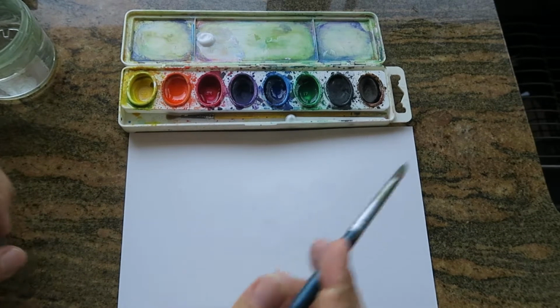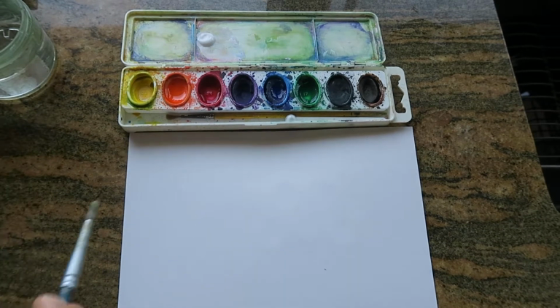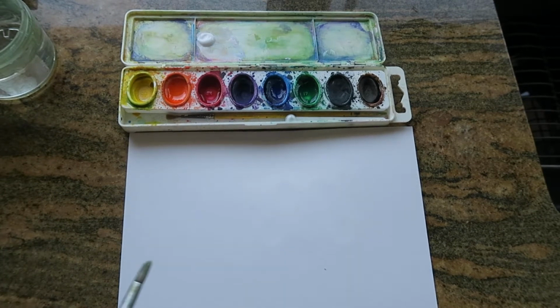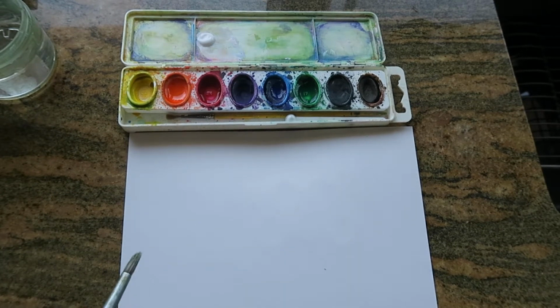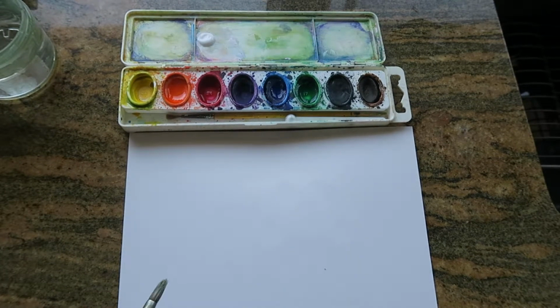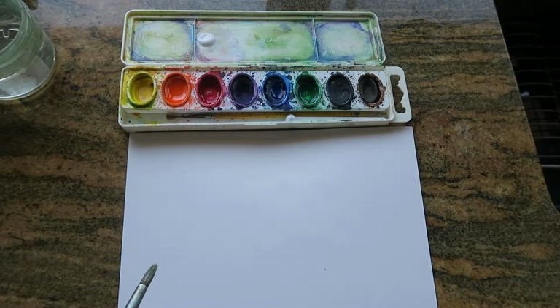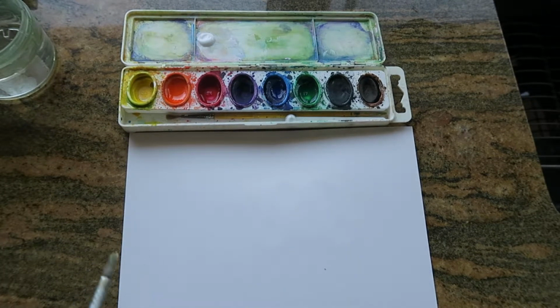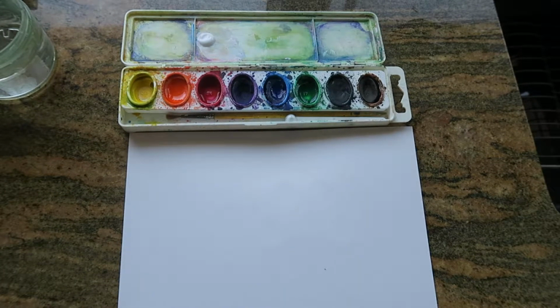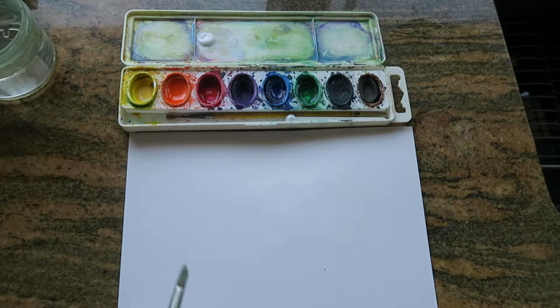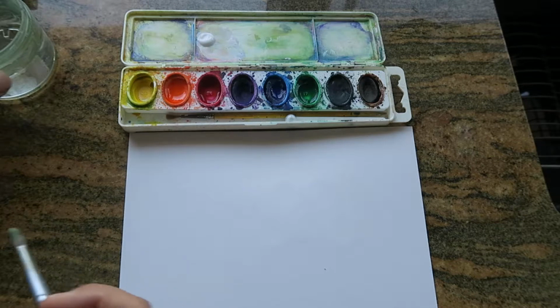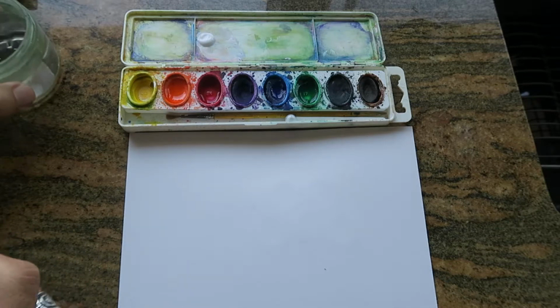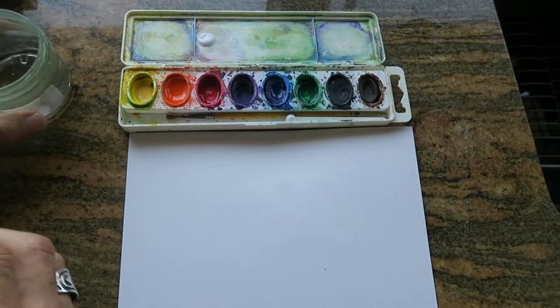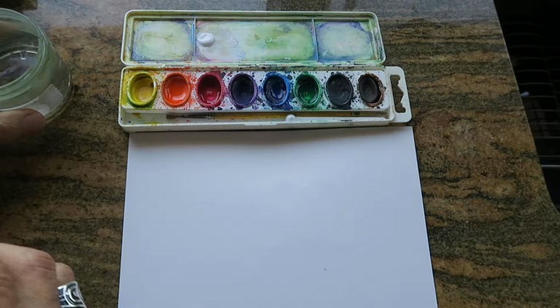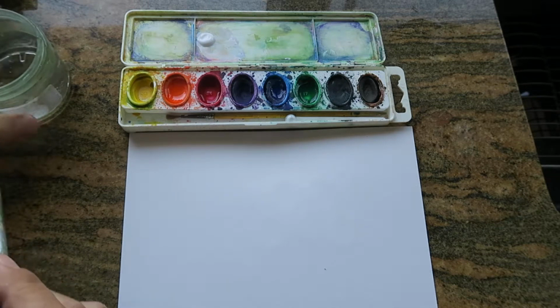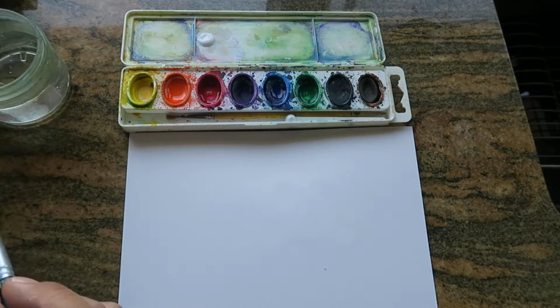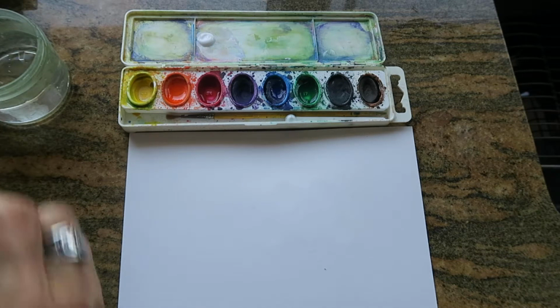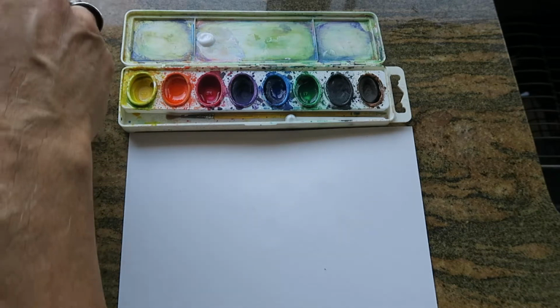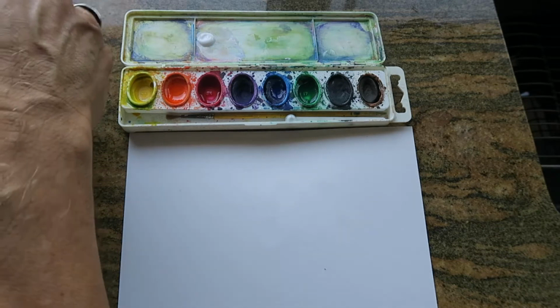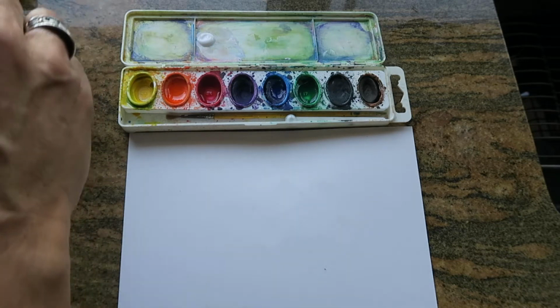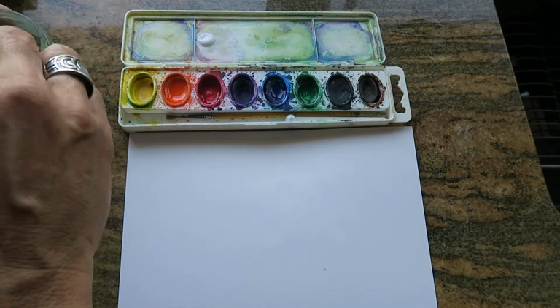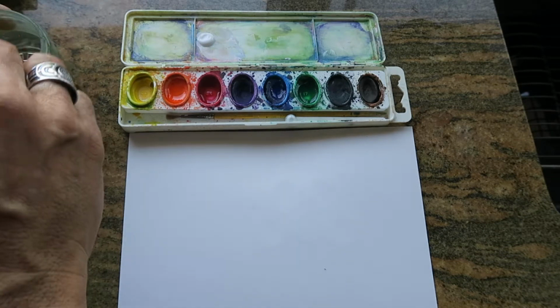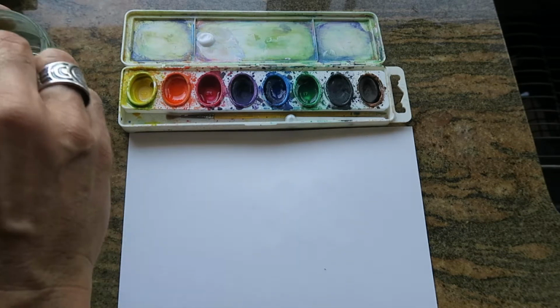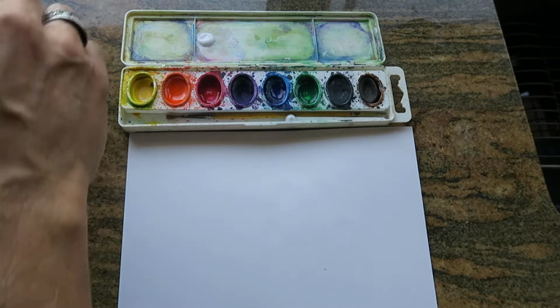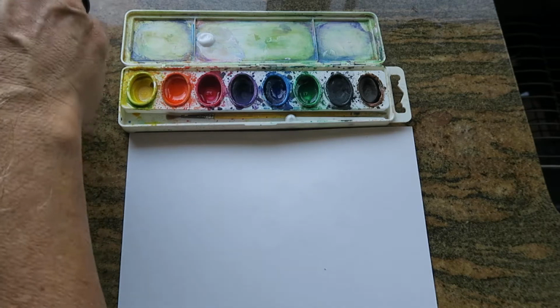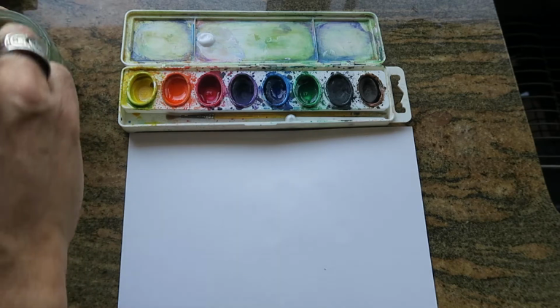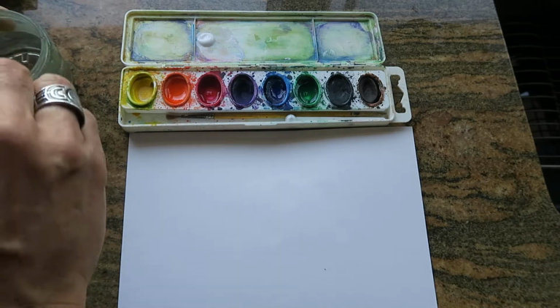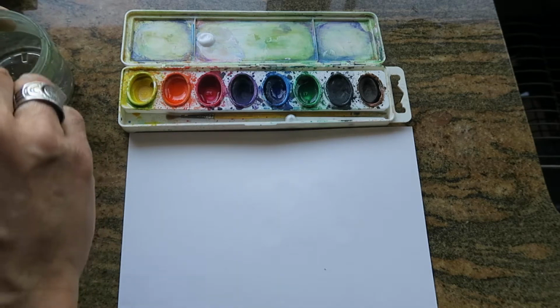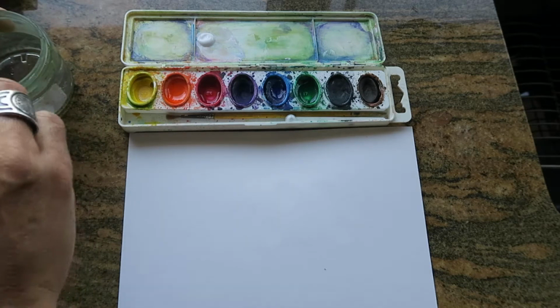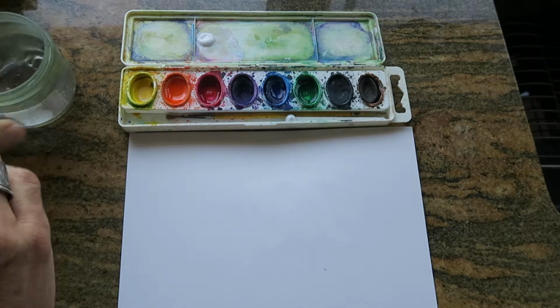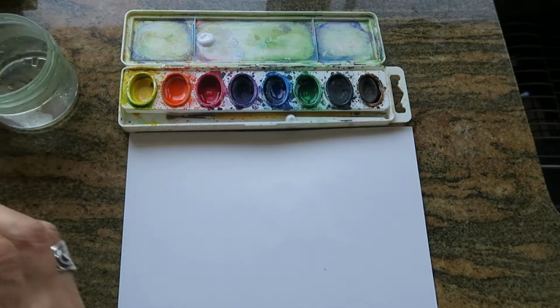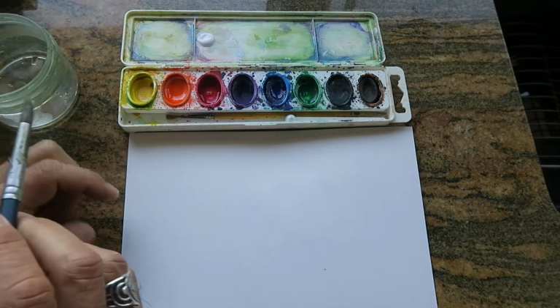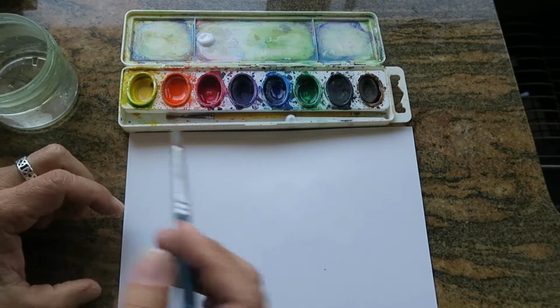Alright, so you tuned in here, so you were probably interested in the color tutorial. I'm trying to make these quick even though you tuned in to see it — you probably want to get back to the soap making part.